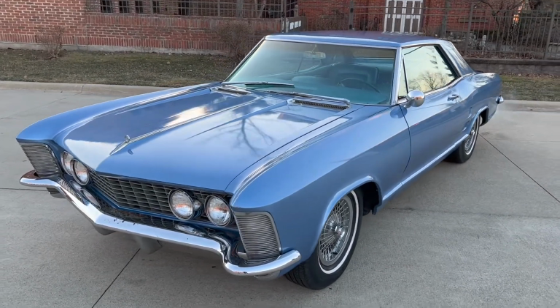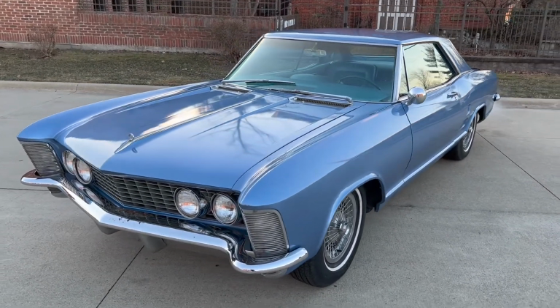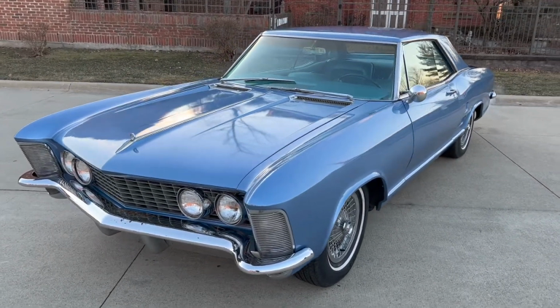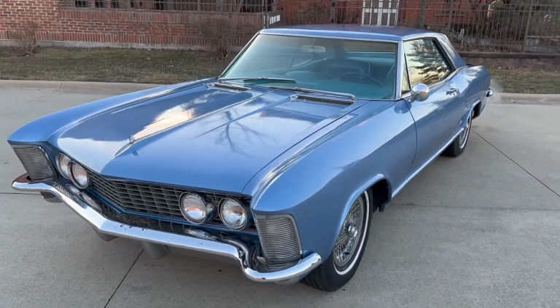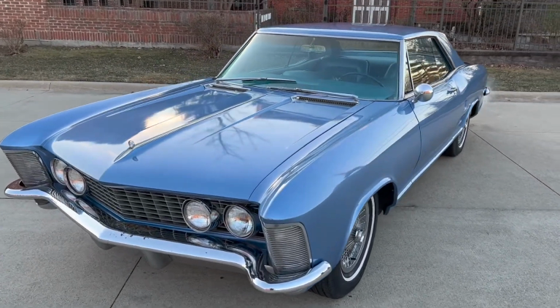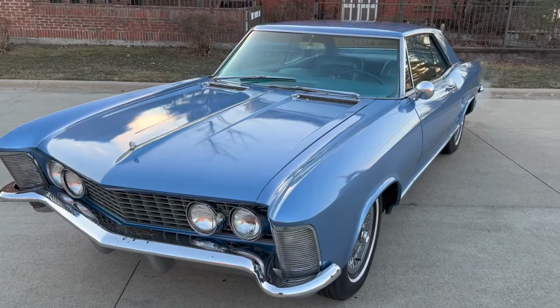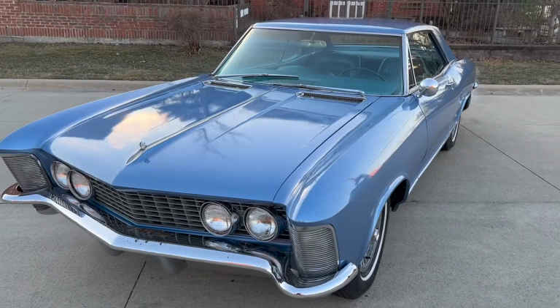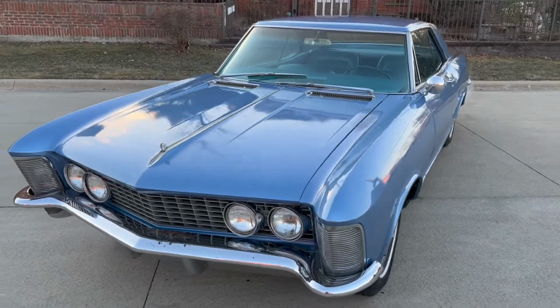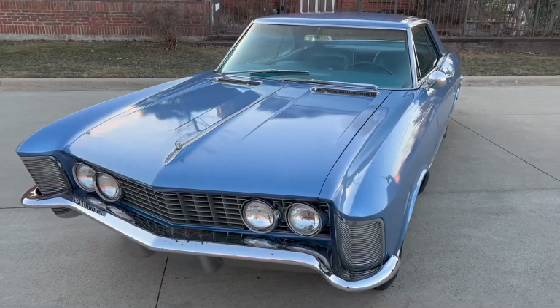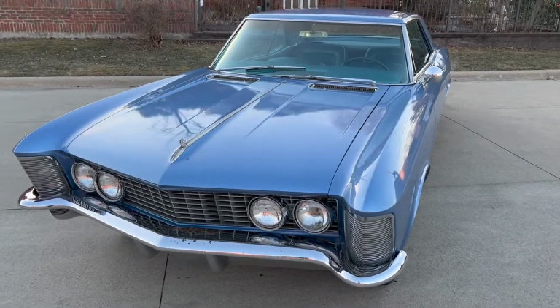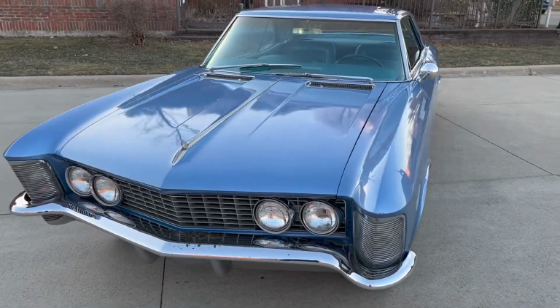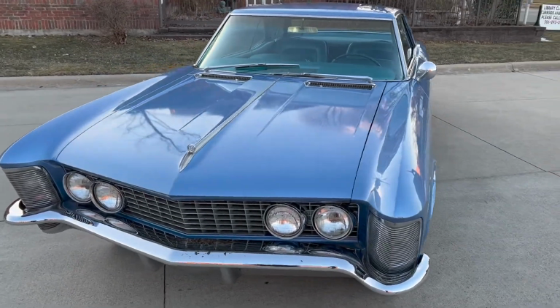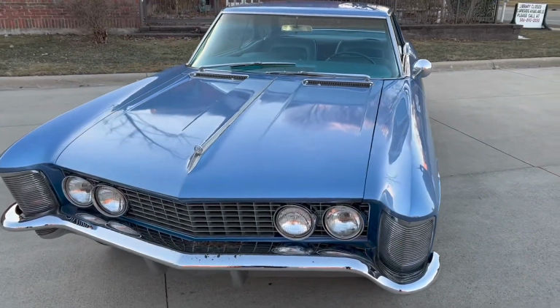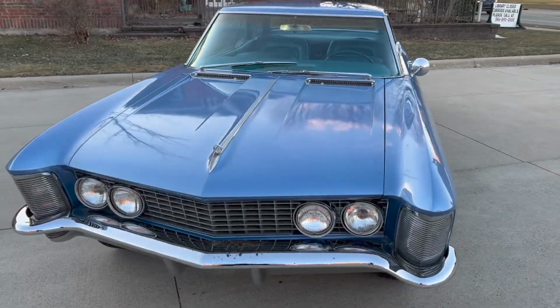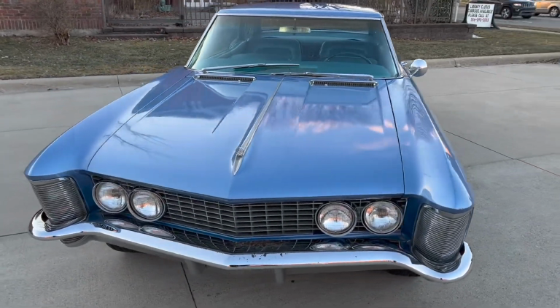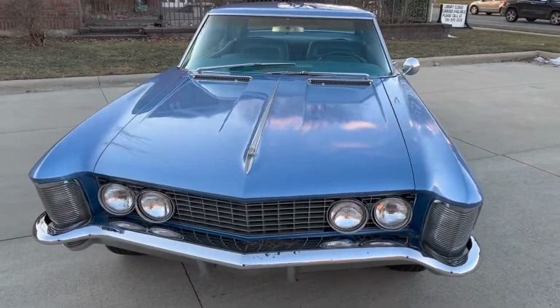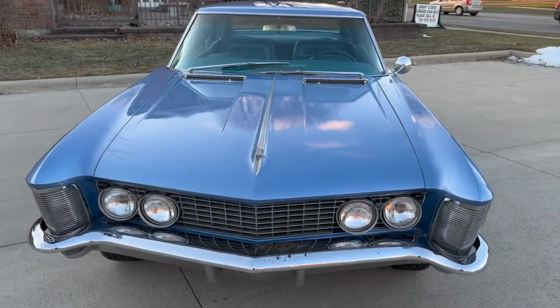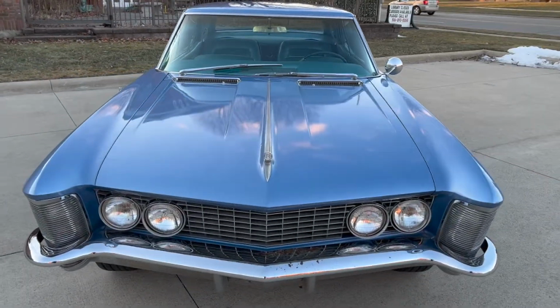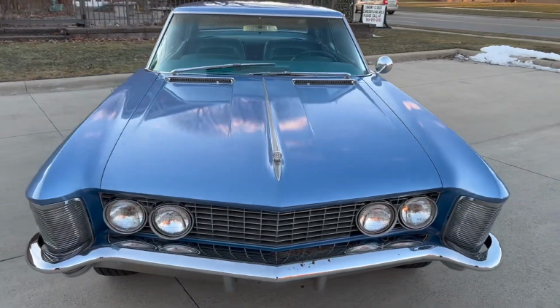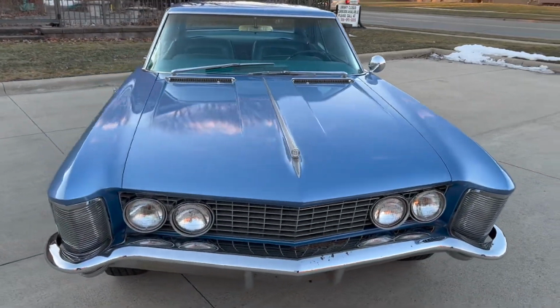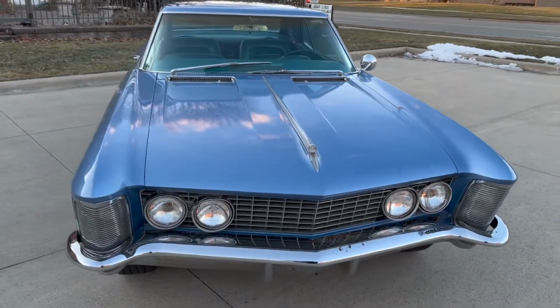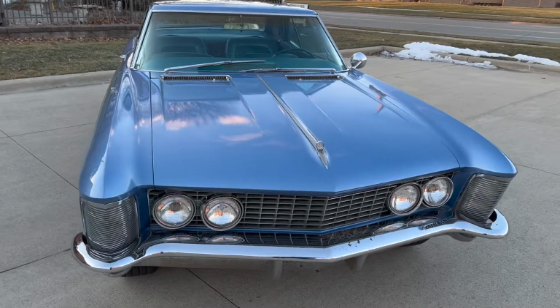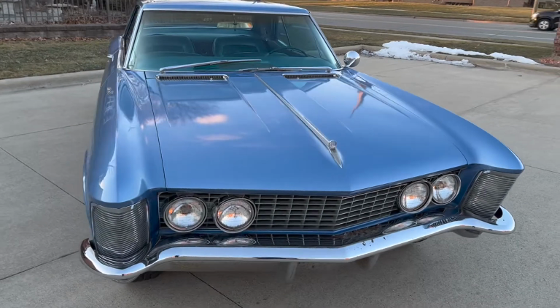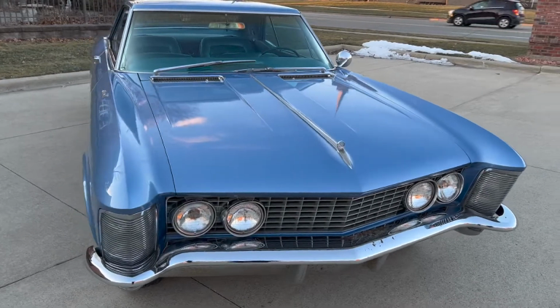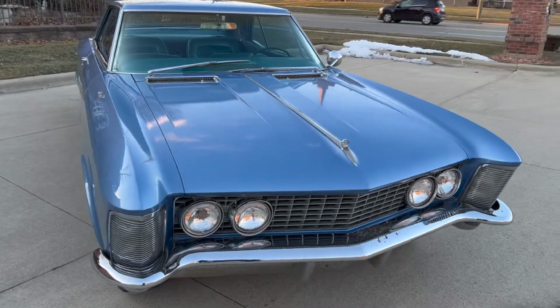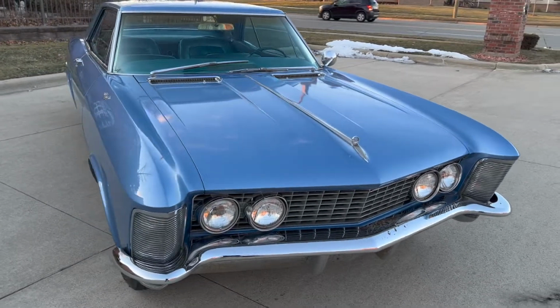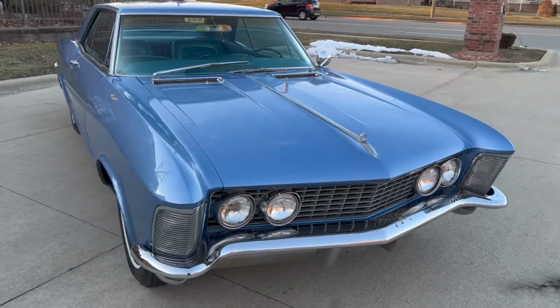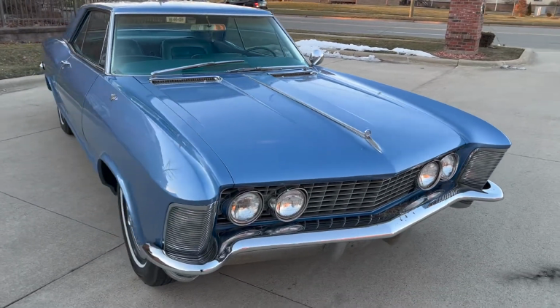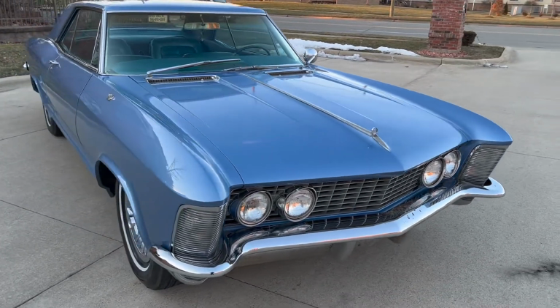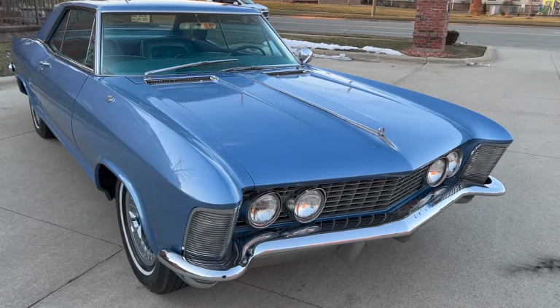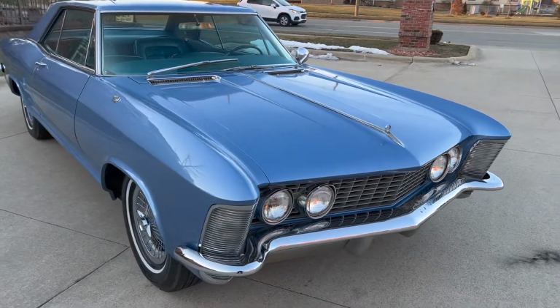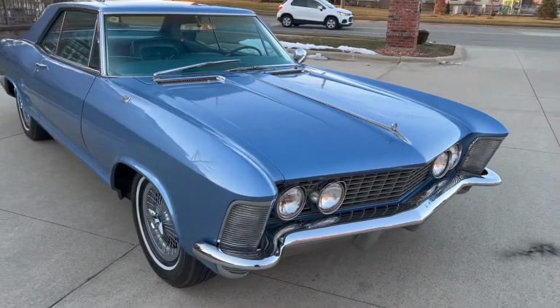Blue on blue, 425 automatic. Power steering, power brakes. It was a factory AC car — the AC compressor was removed, but the customer does have it.